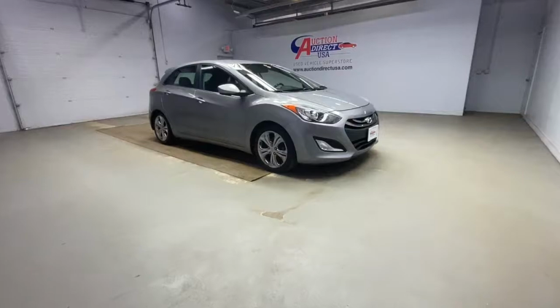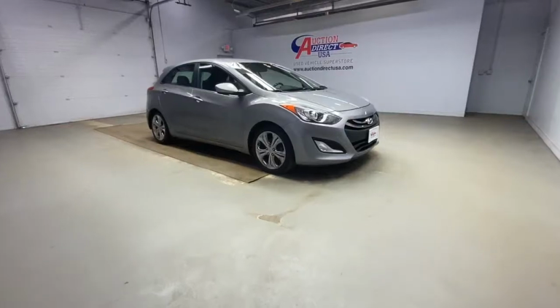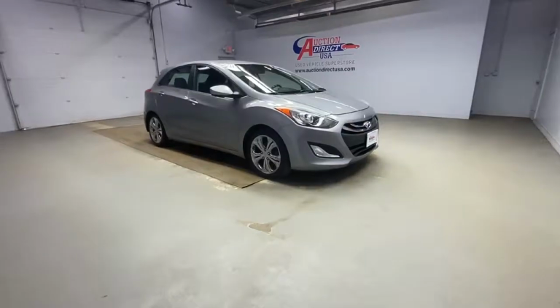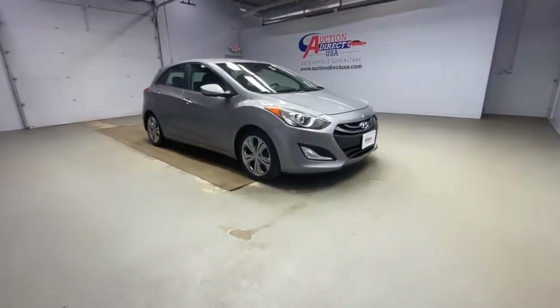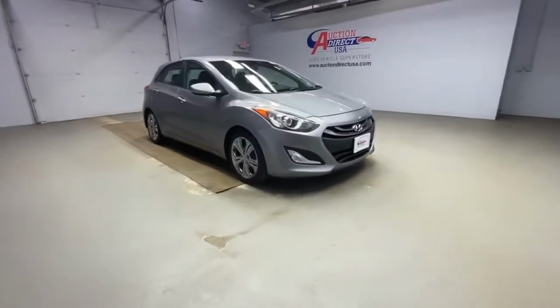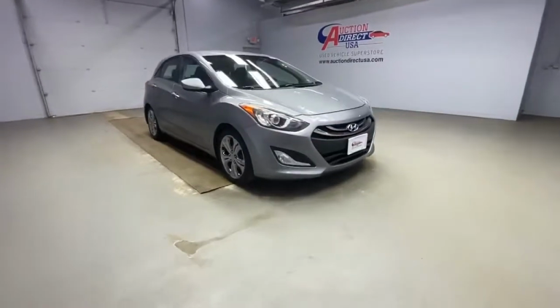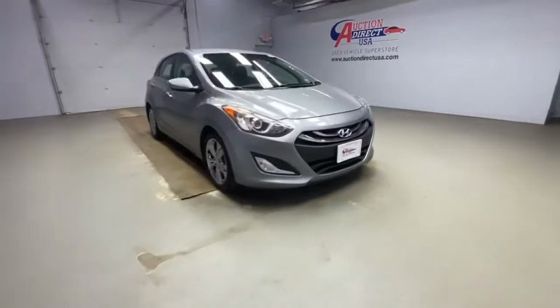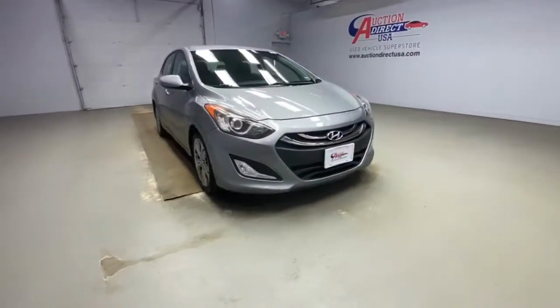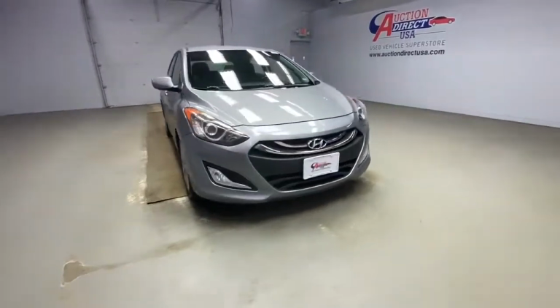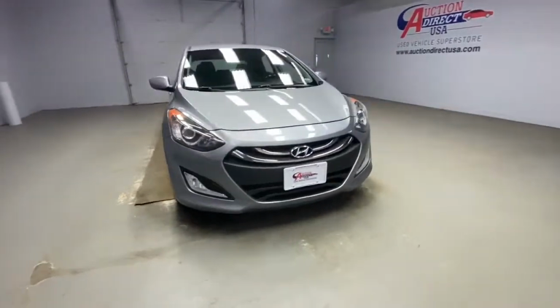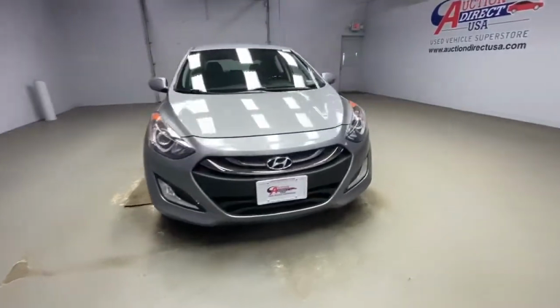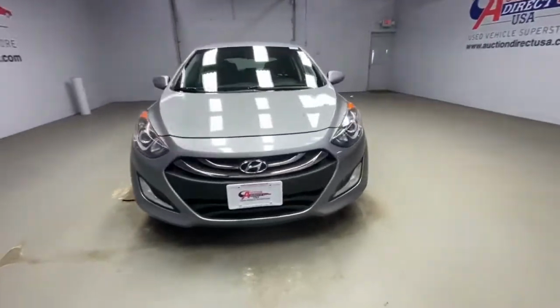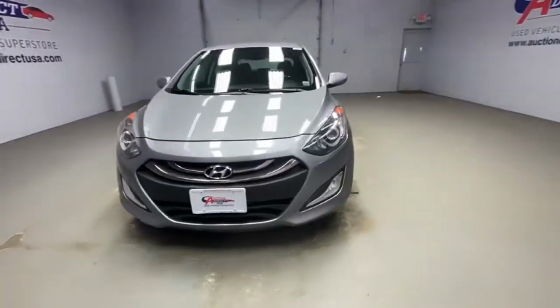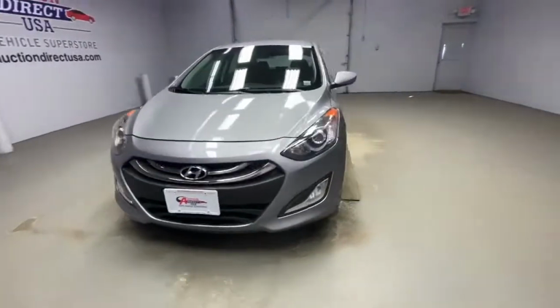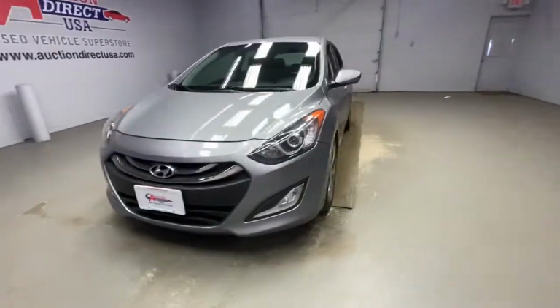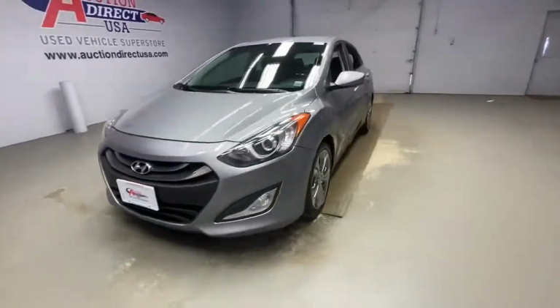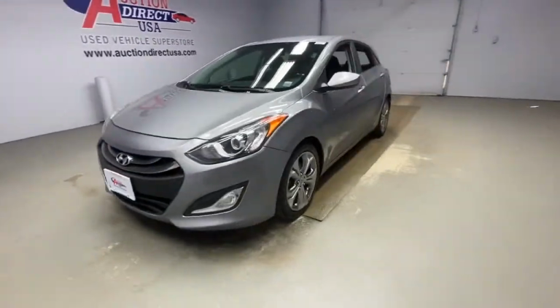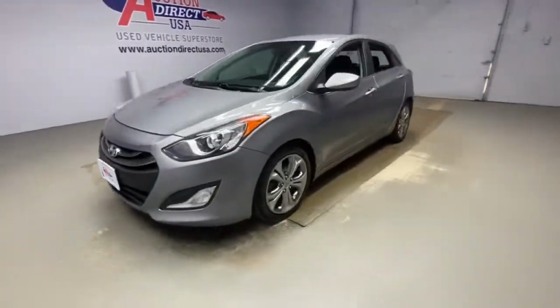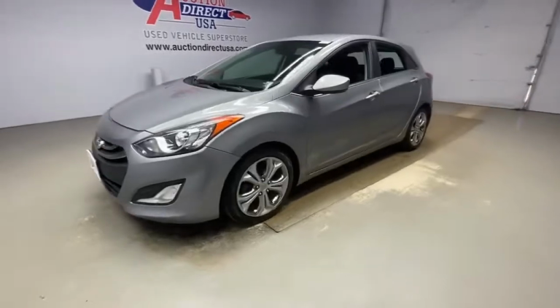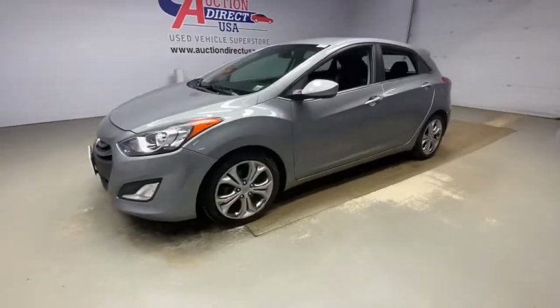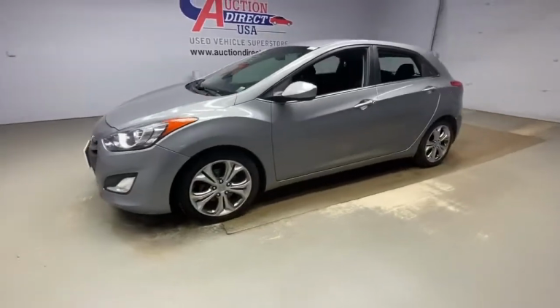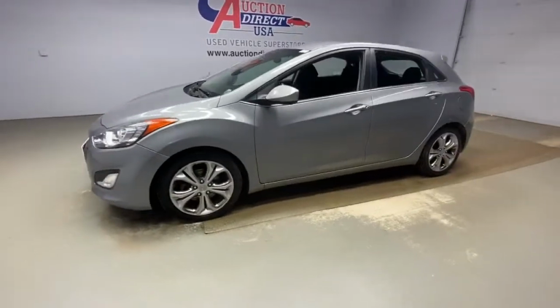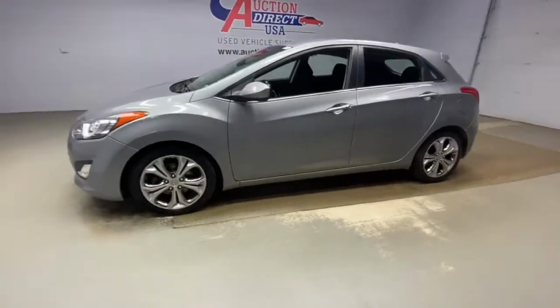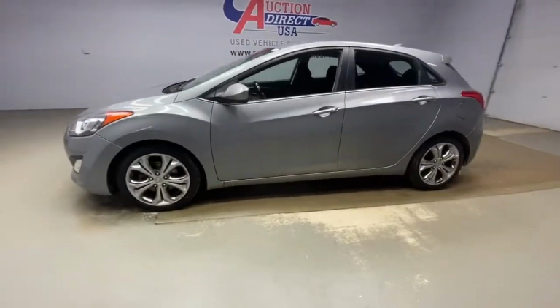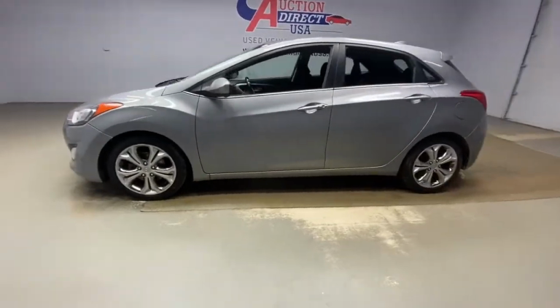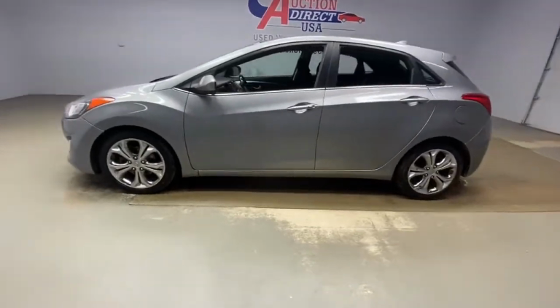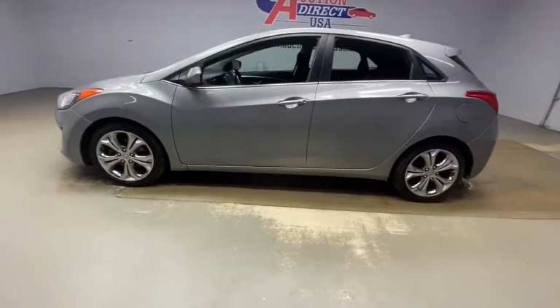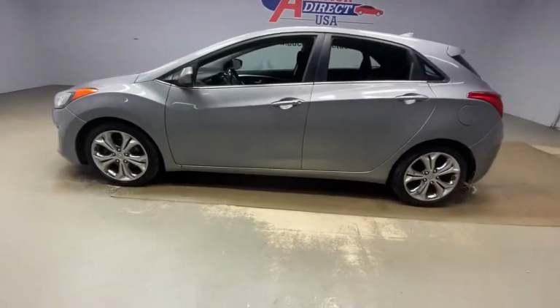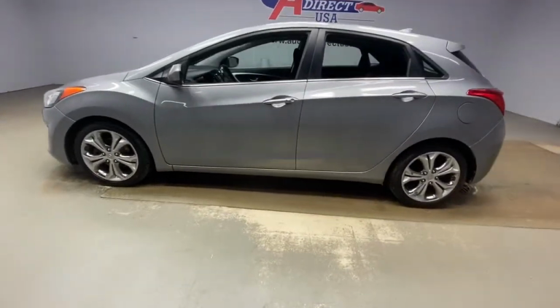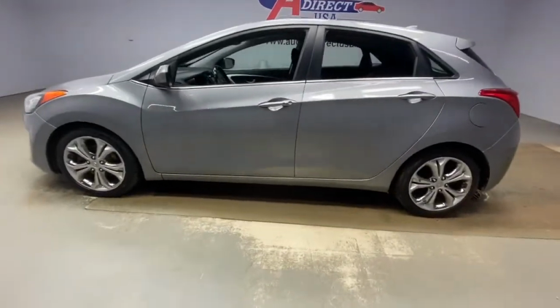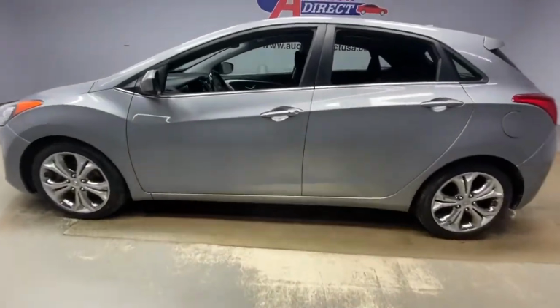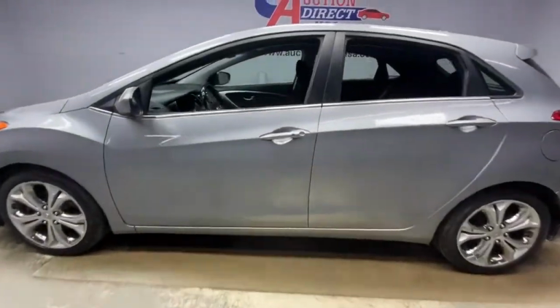Look no further than the 2013 Hyundai Elantra. This vehicle is an outstanding buy with fewer than 80,000 miles on the odometer.